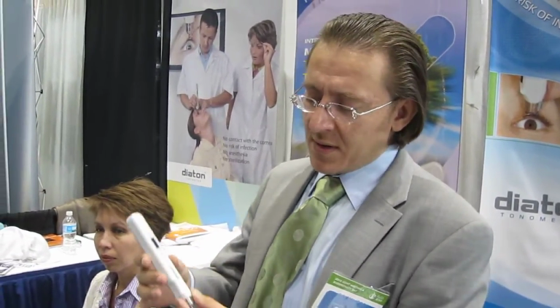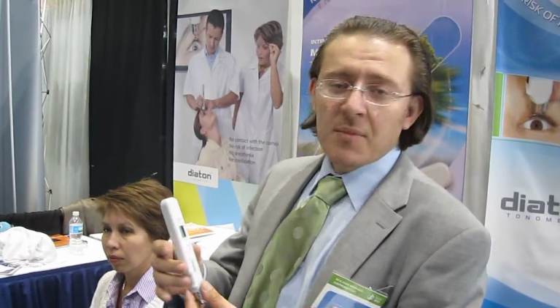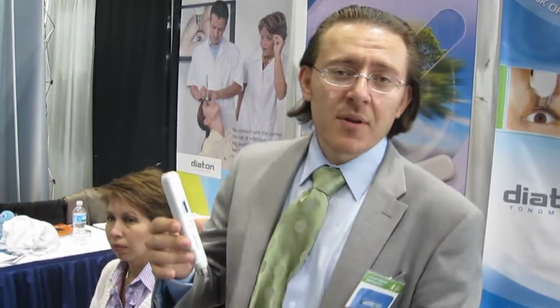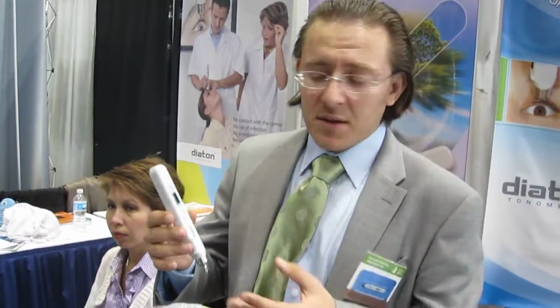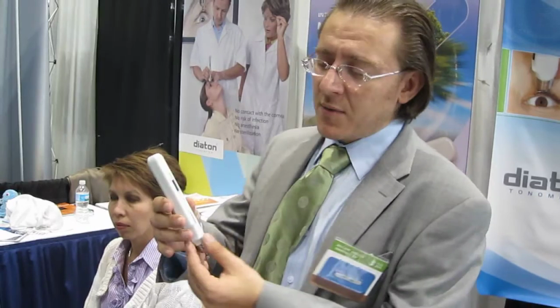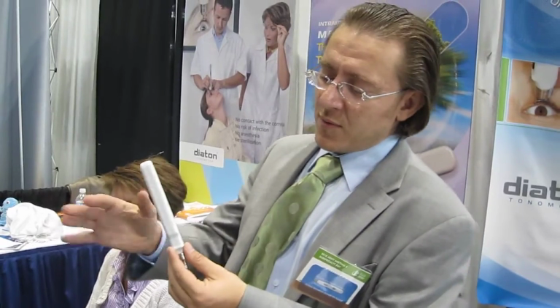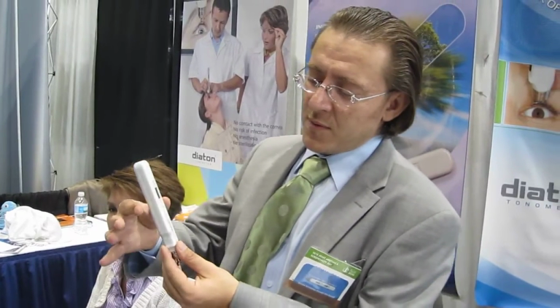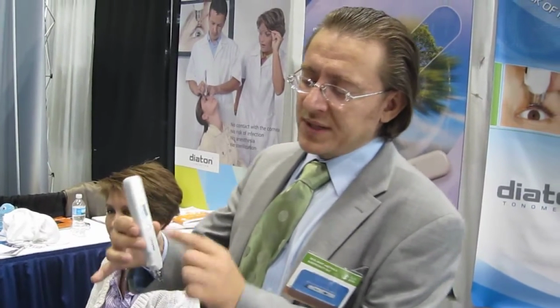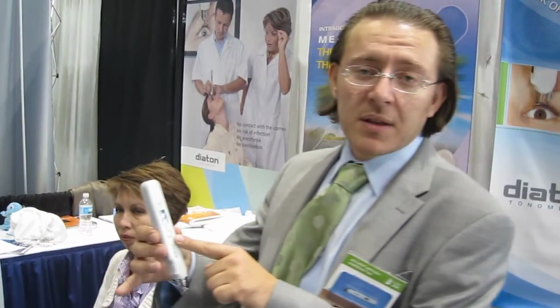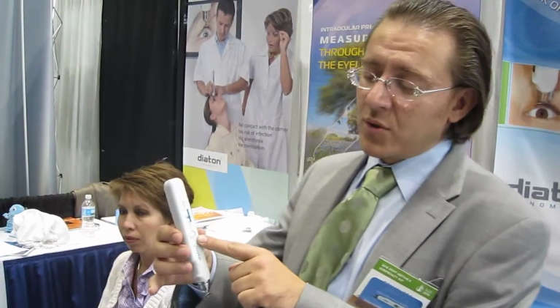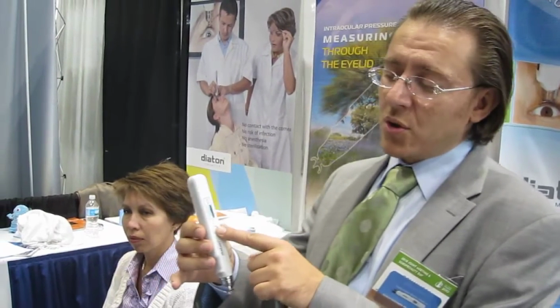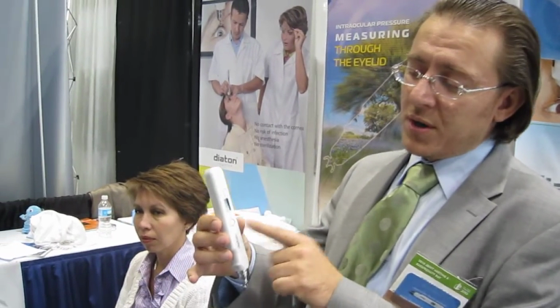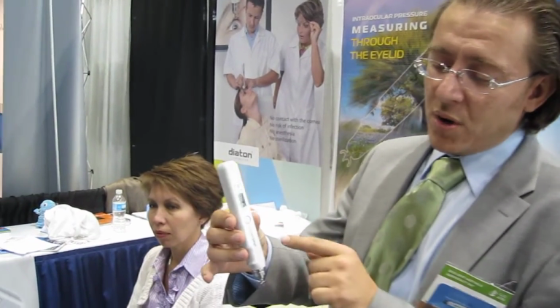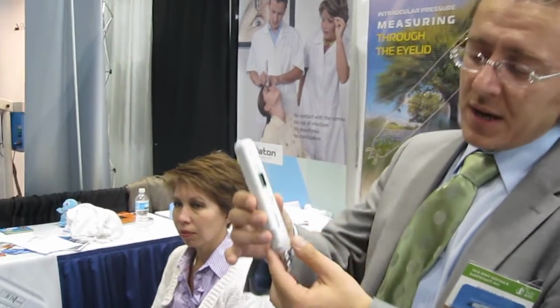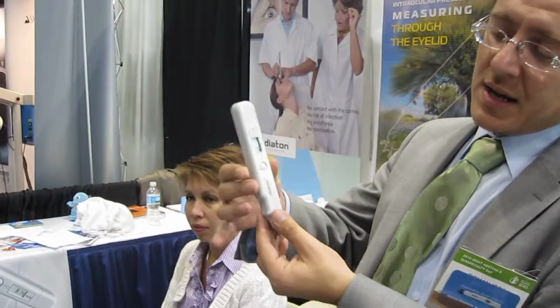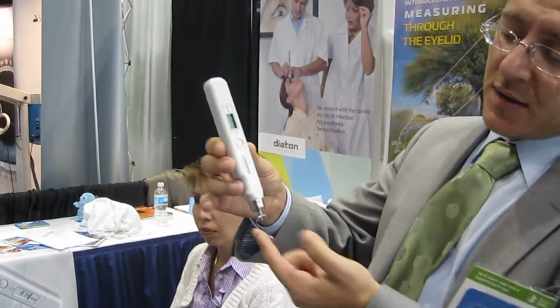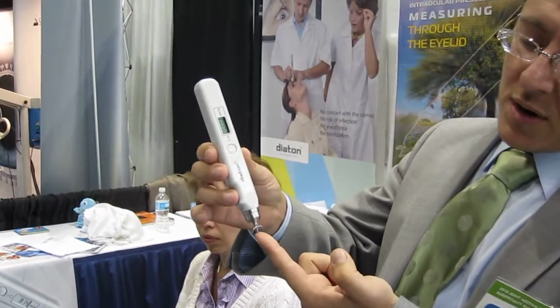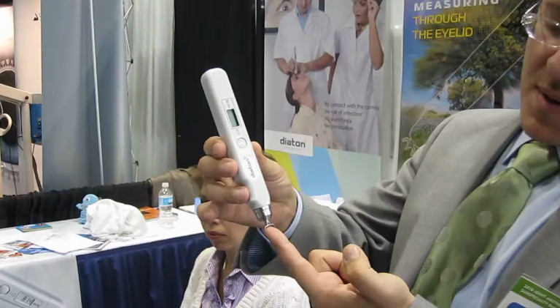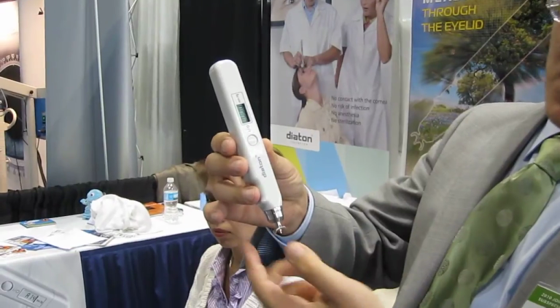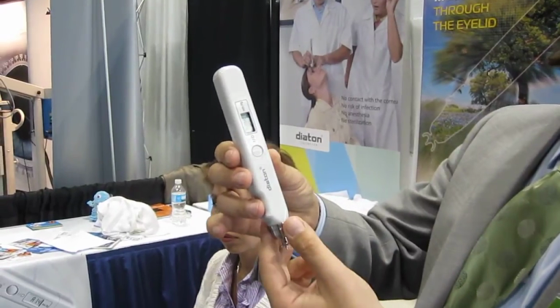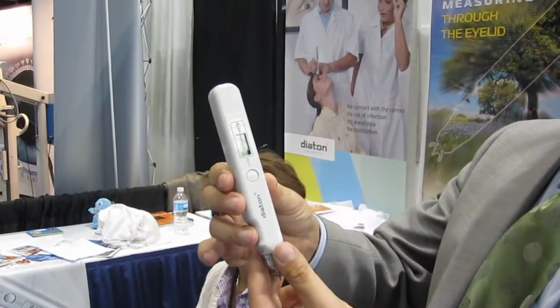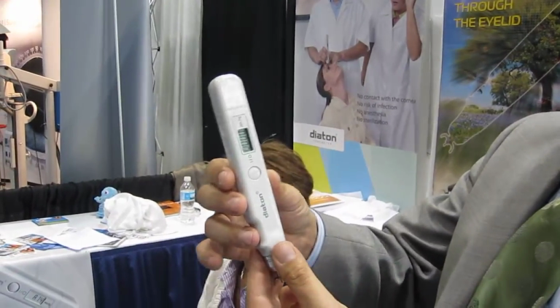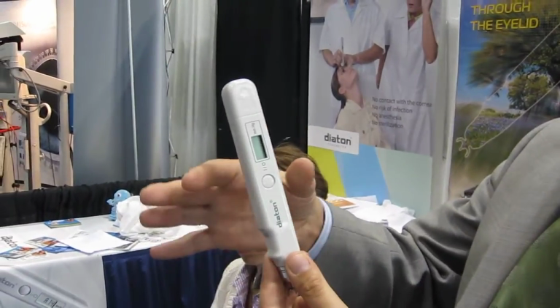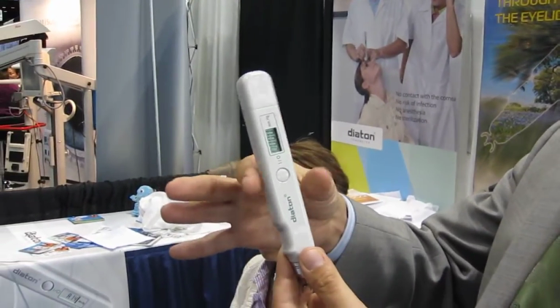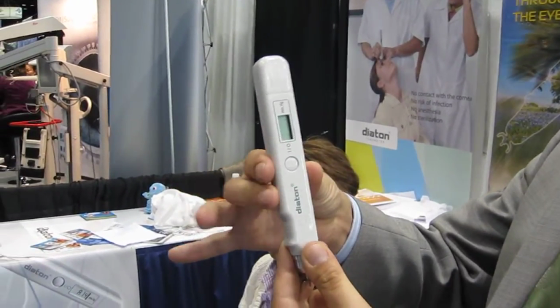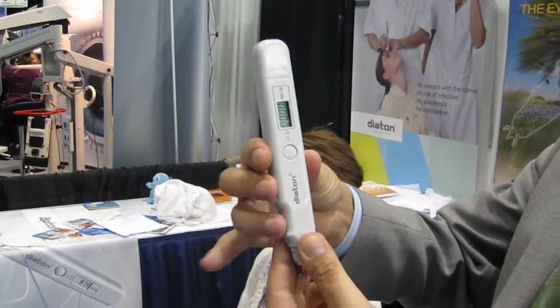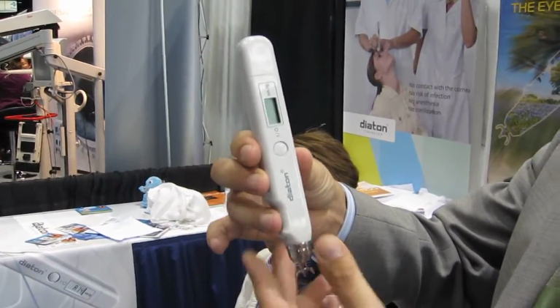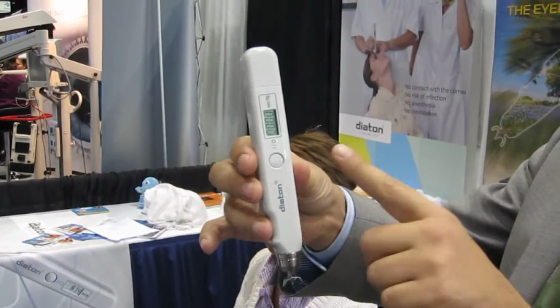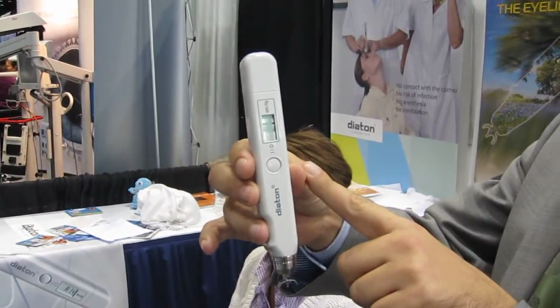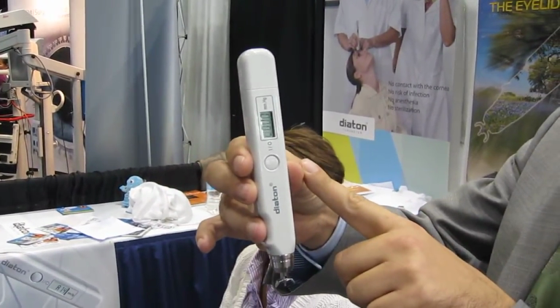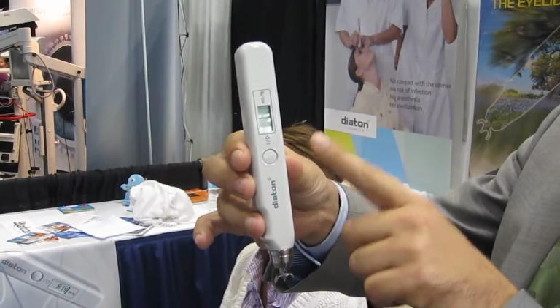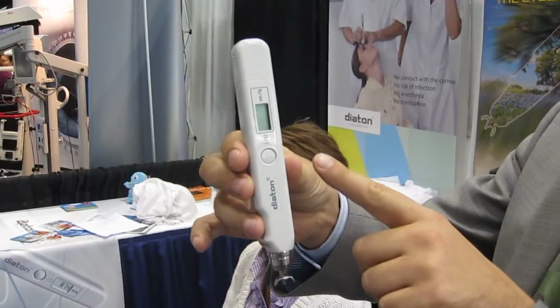The tonometer is operated with a single button which goes on and off, and has a little floater on the bottom. The way you would hold the device is three fingers on one side and a thumb on the other, like a flute.